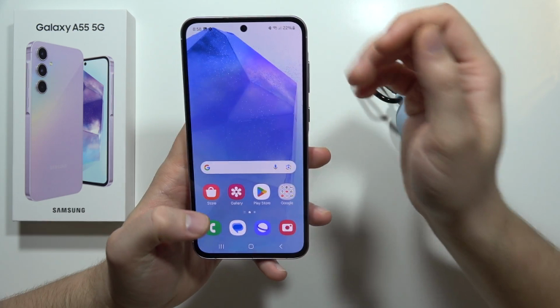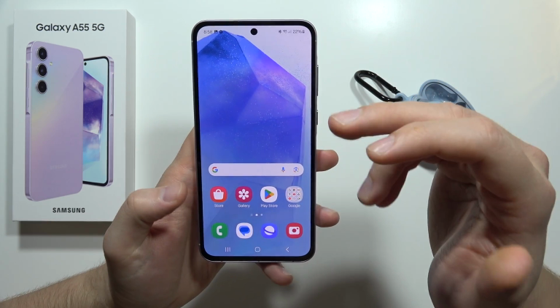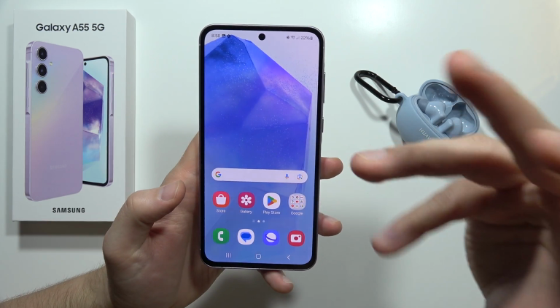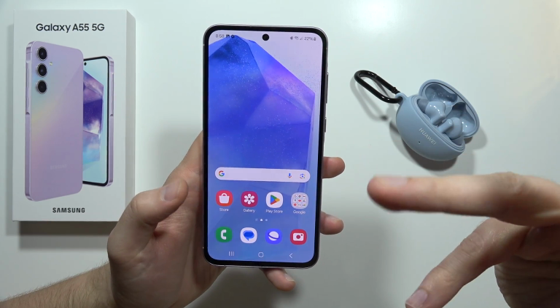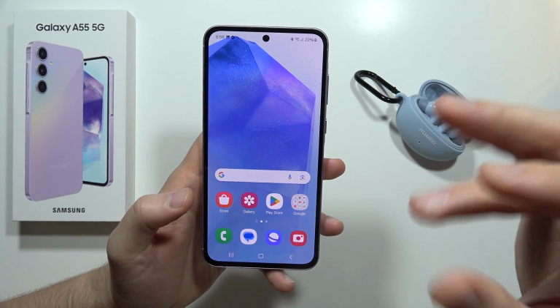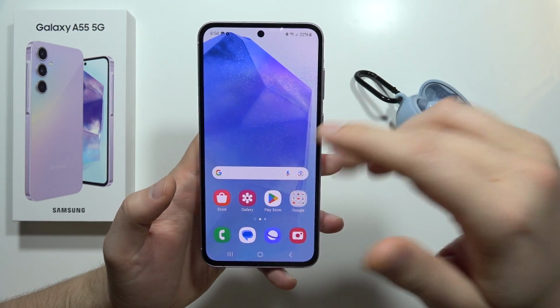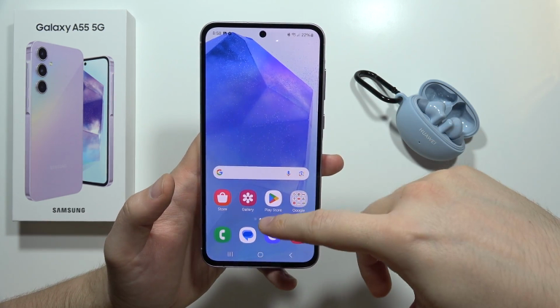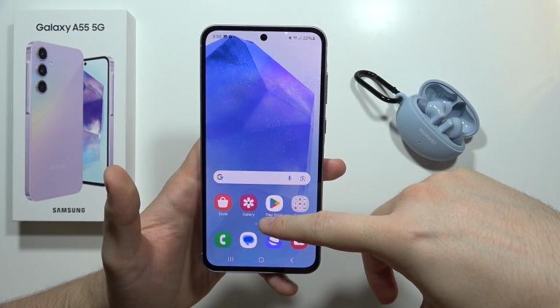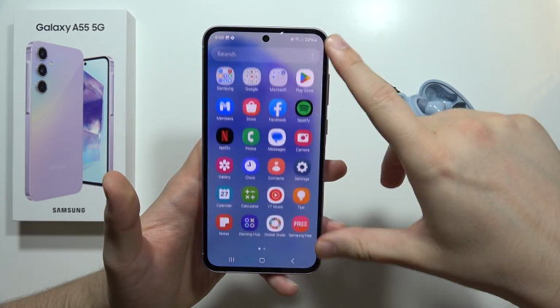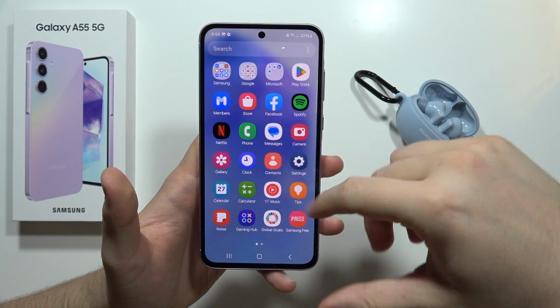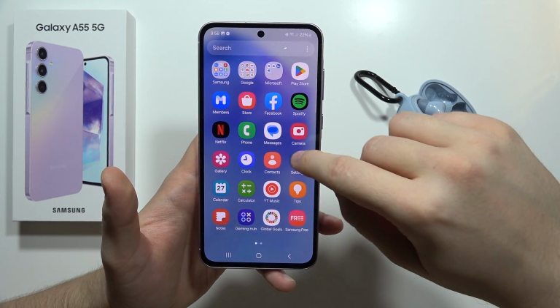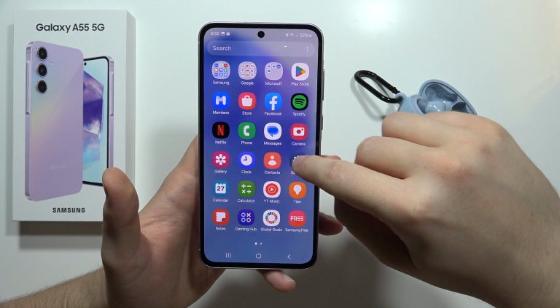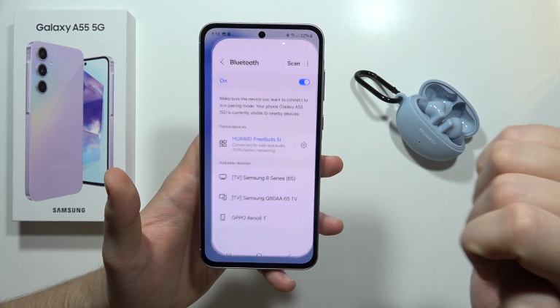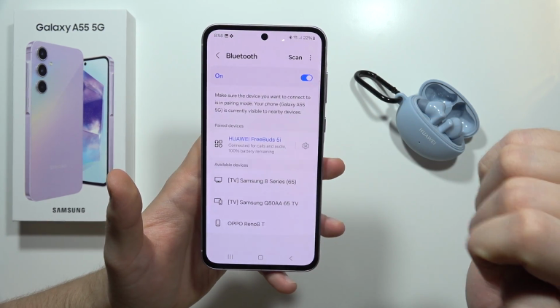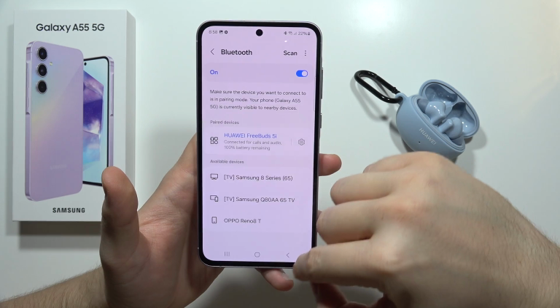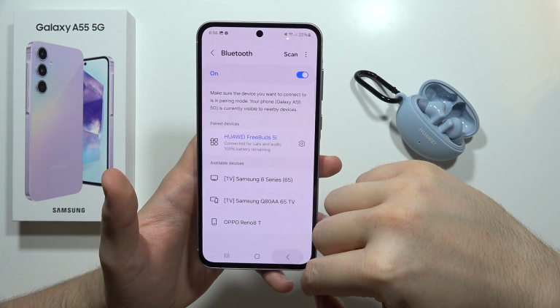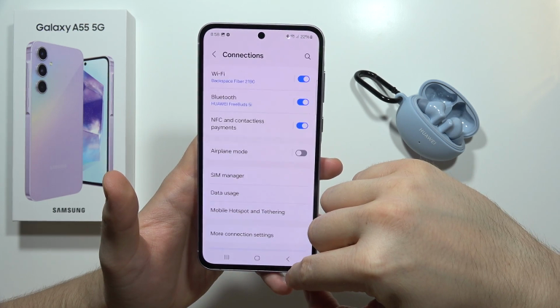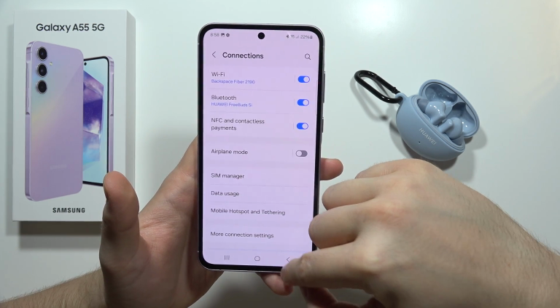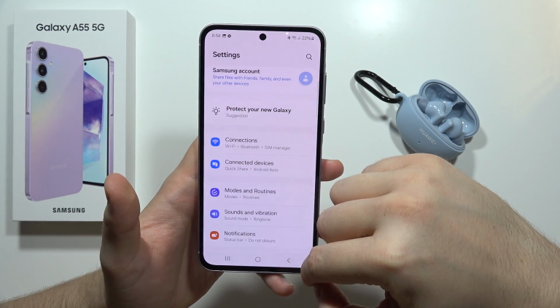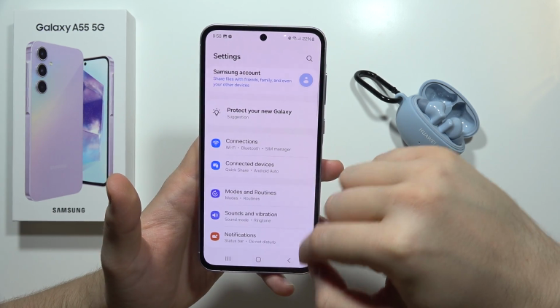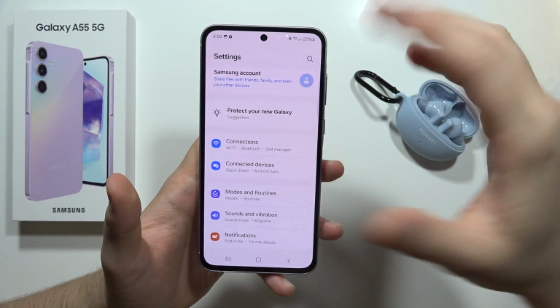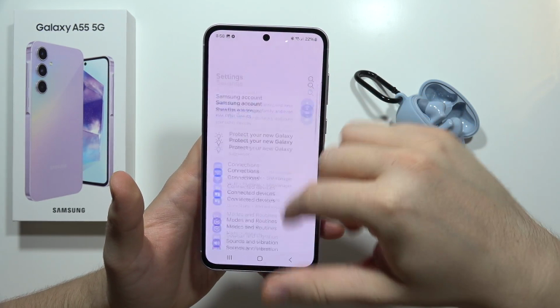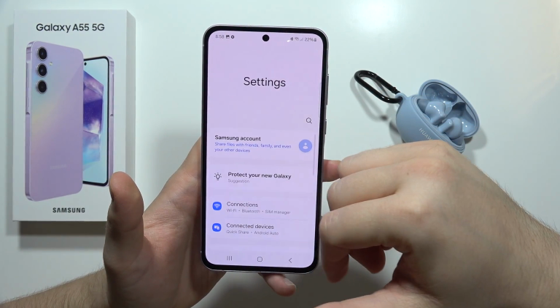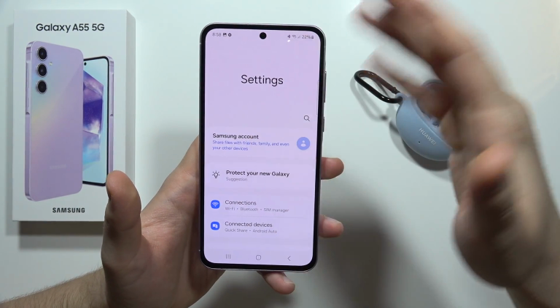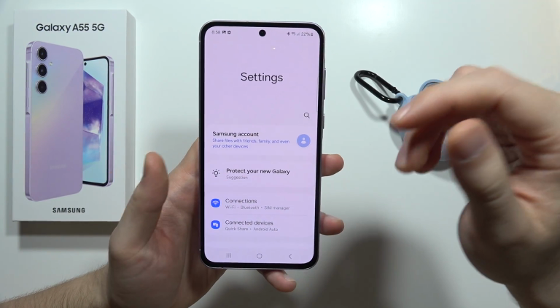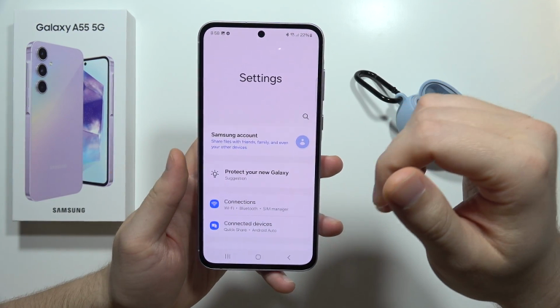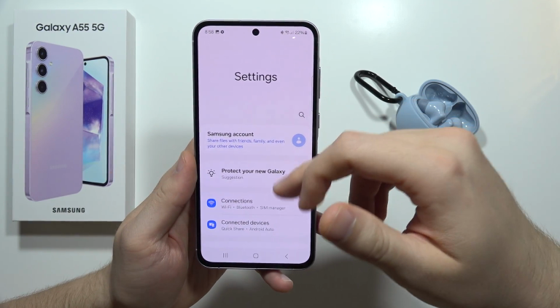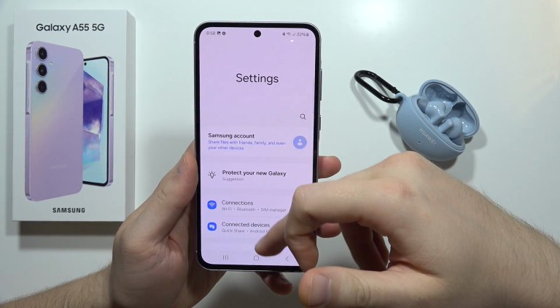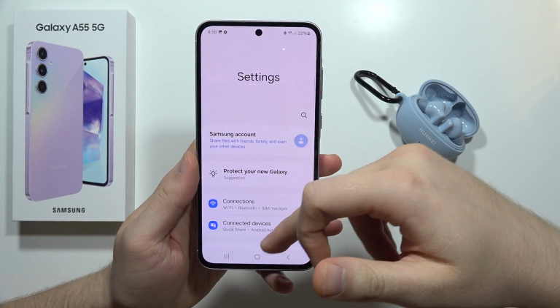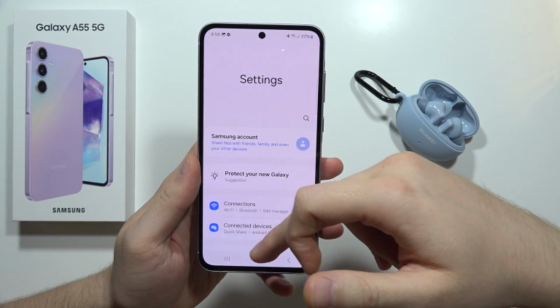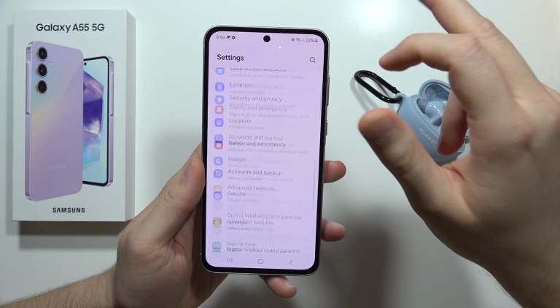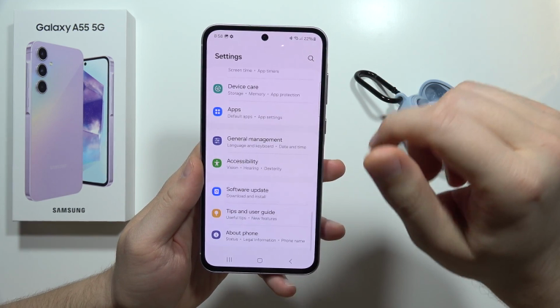If it doesn't work, you can also try to reset all of the Bluetooth settings by going into these settings. You will start from this screen, so you will have to scroll down all the way down.